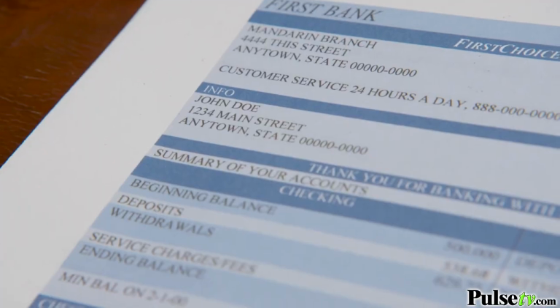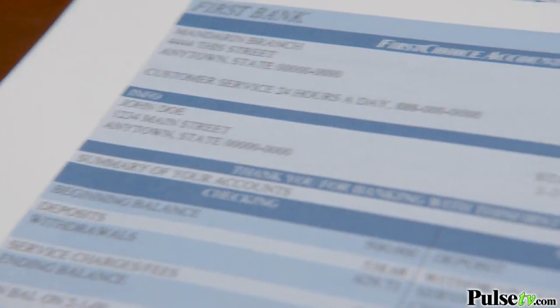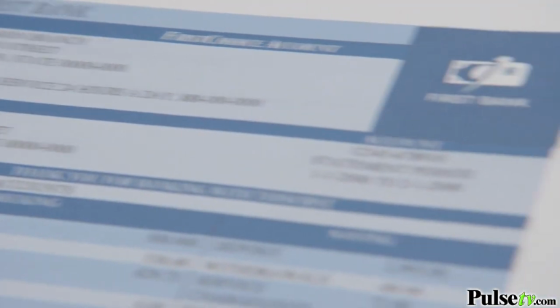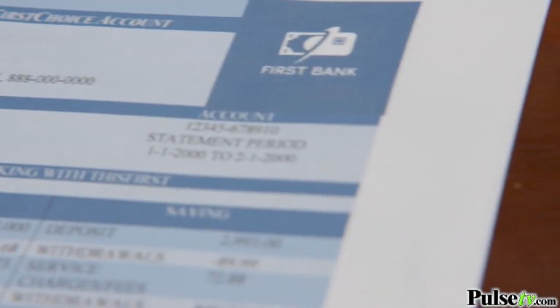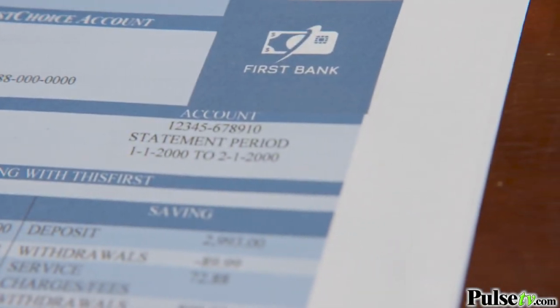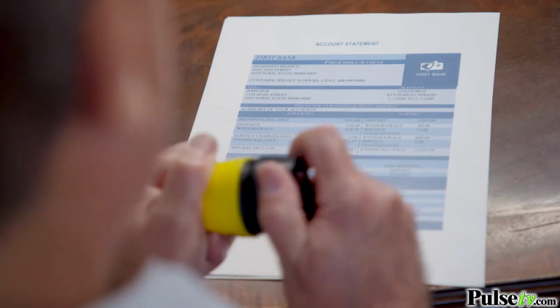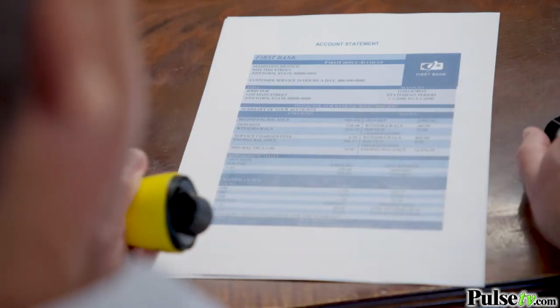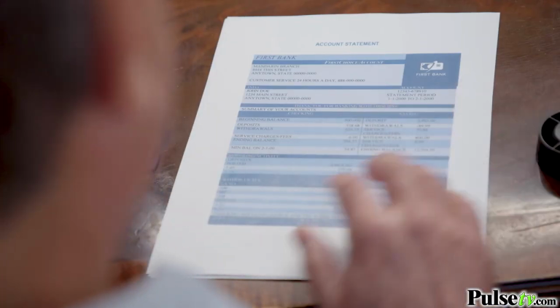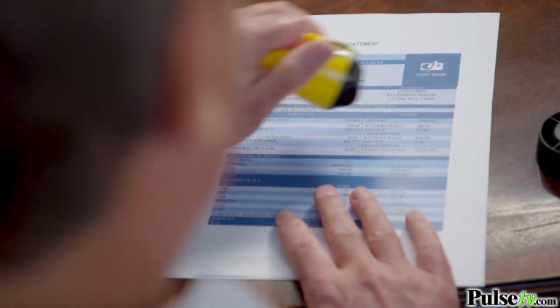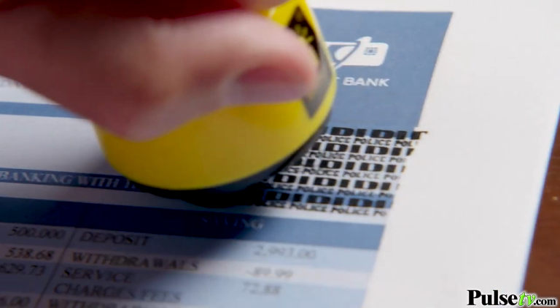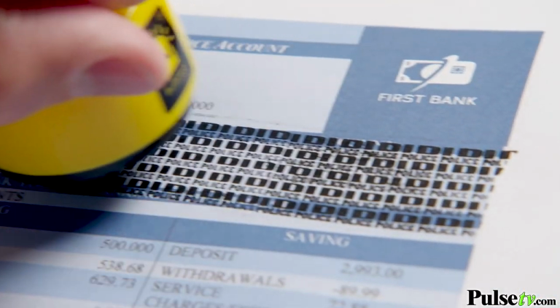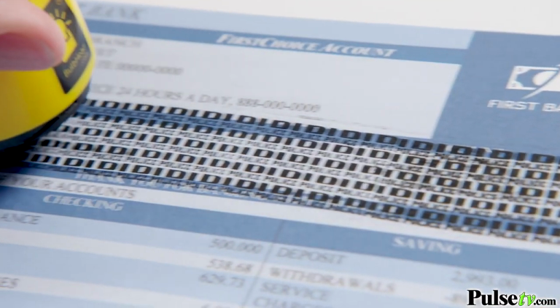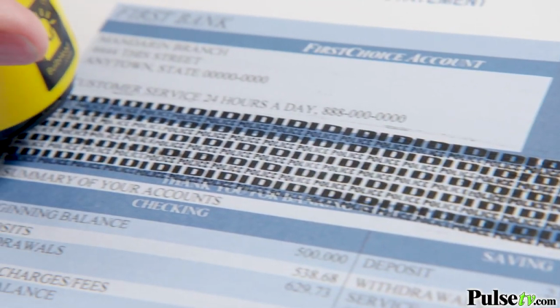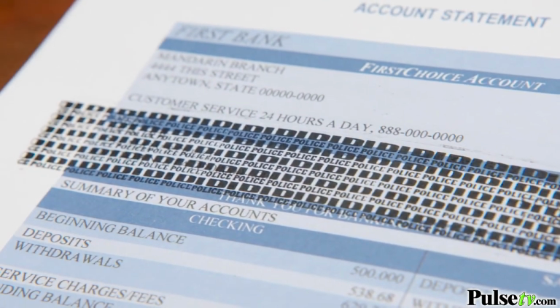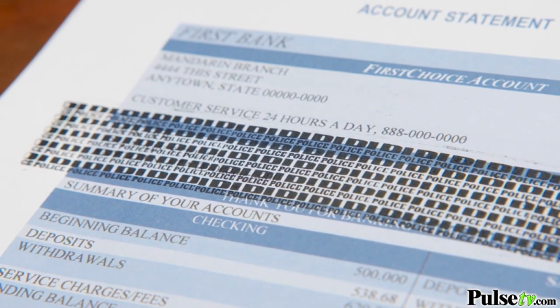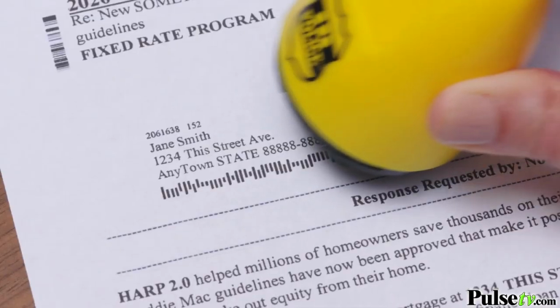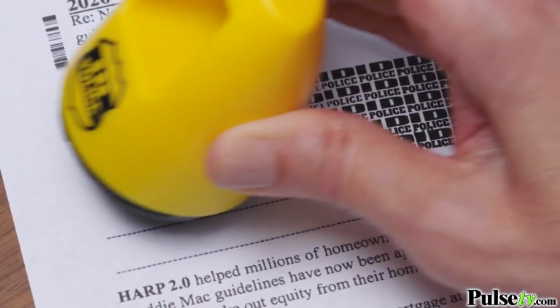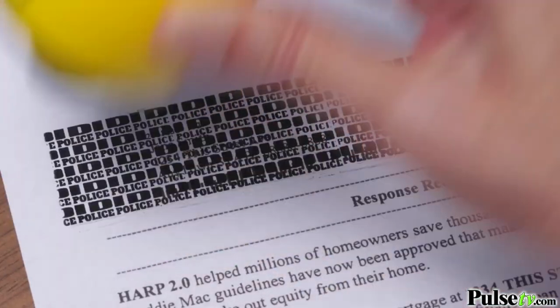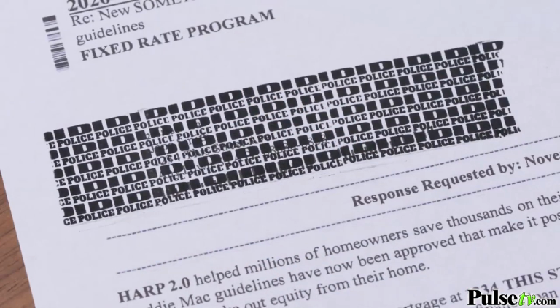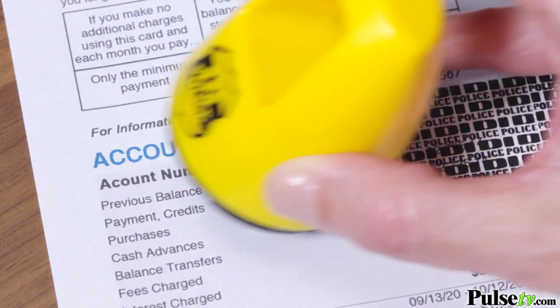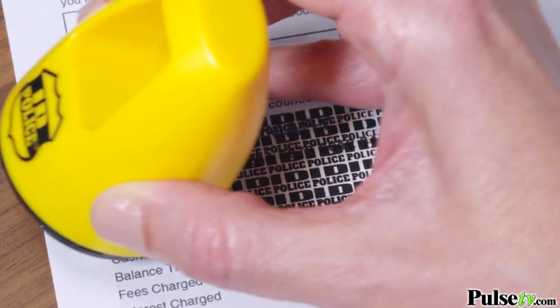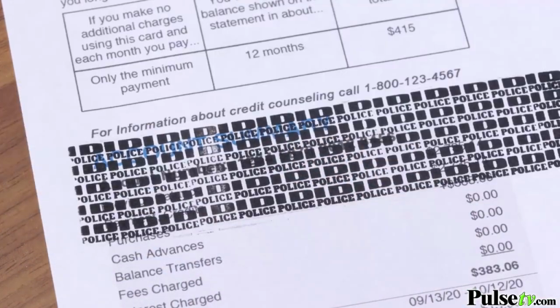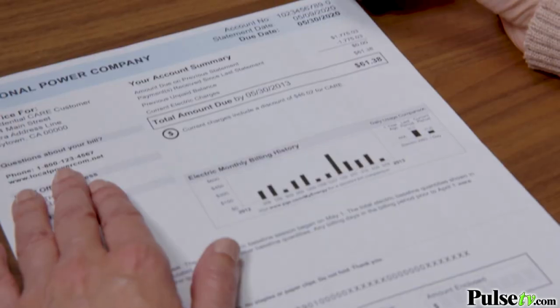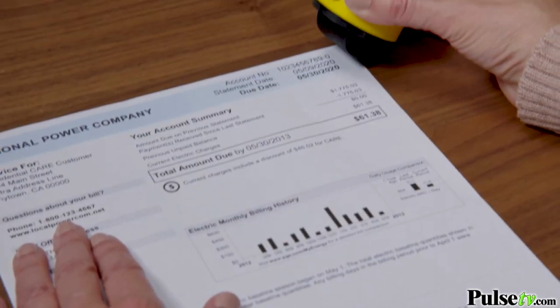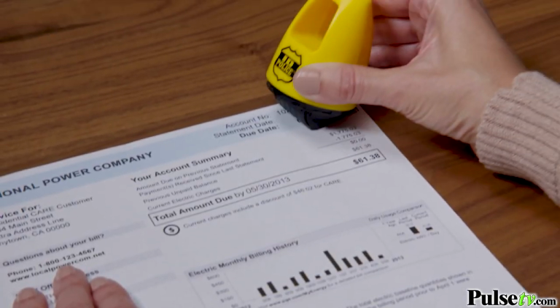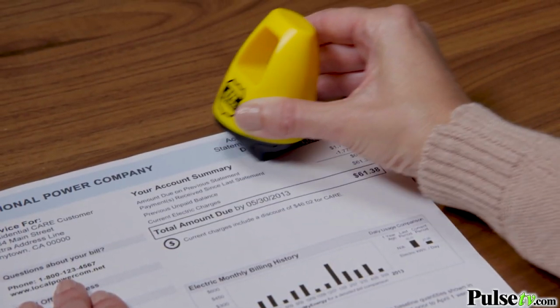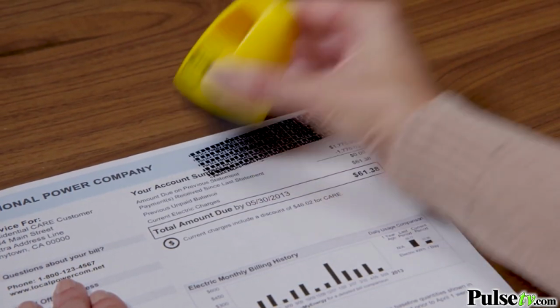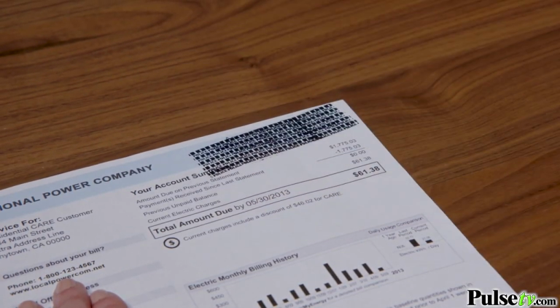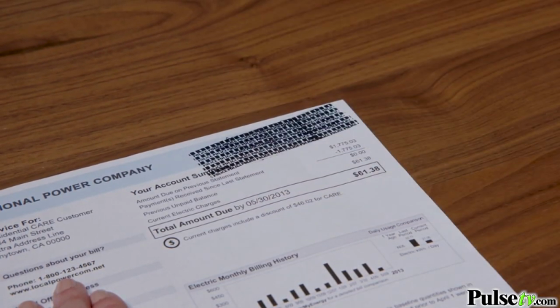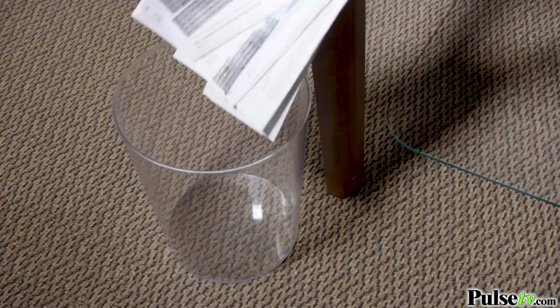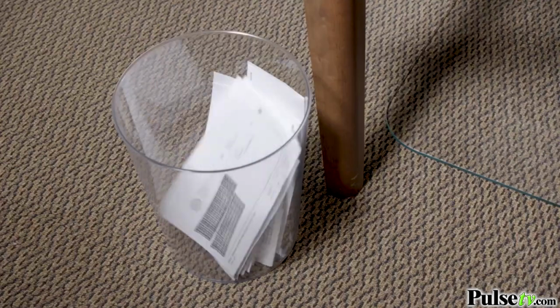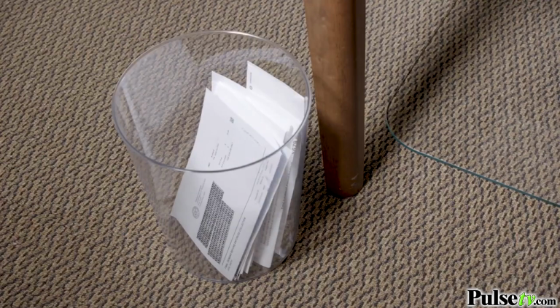Here's a bank statement with your name and account number — now one easy roll and all your personal information is blocked. Name and address? Blocked. Credit card number? Blocked. Phone, electricity and gas bill? Now they're all safe to toss into the trash.